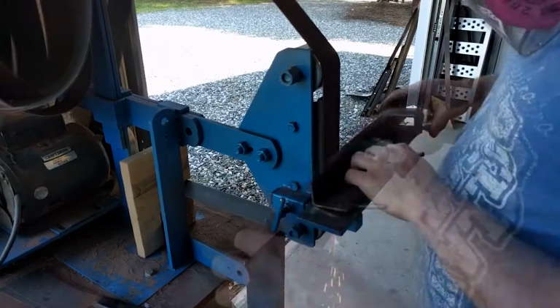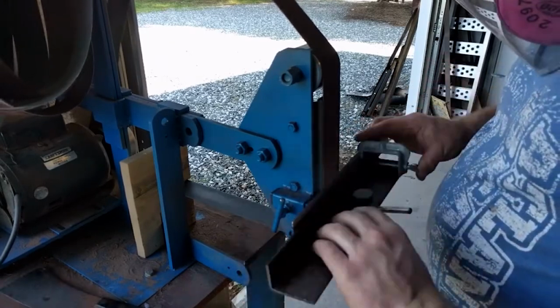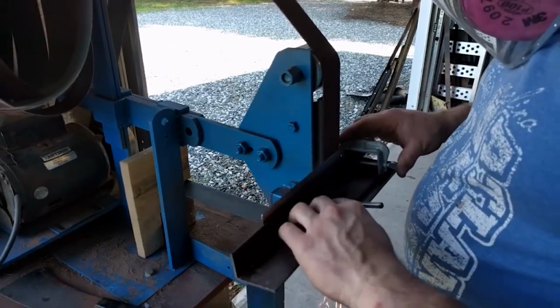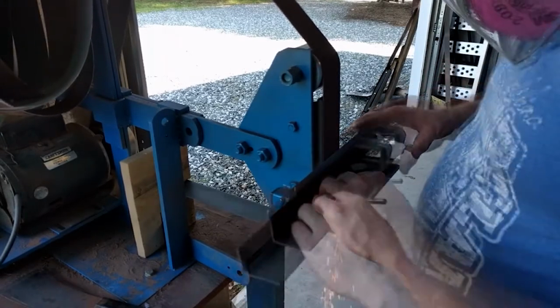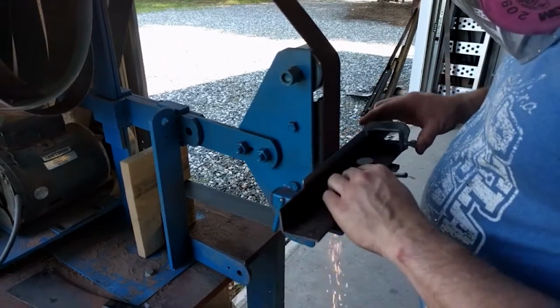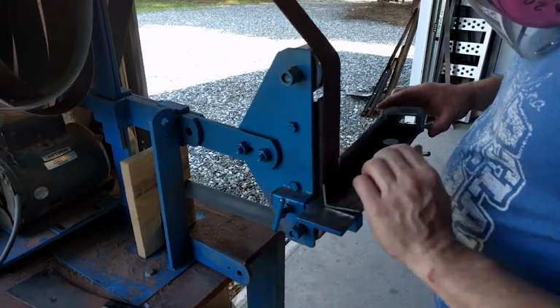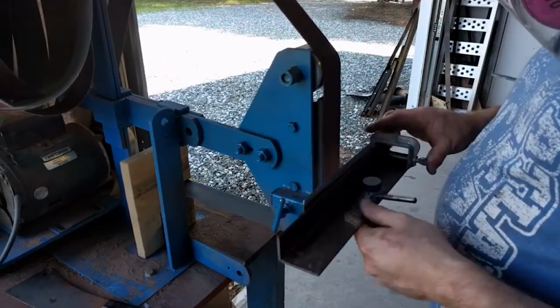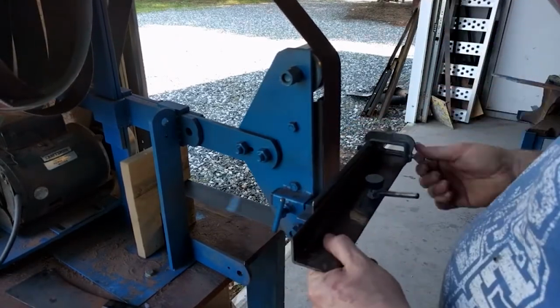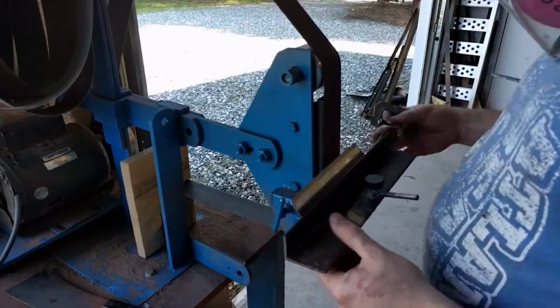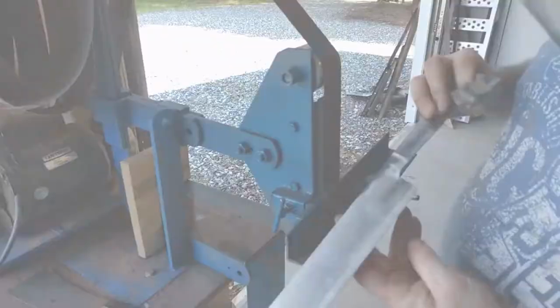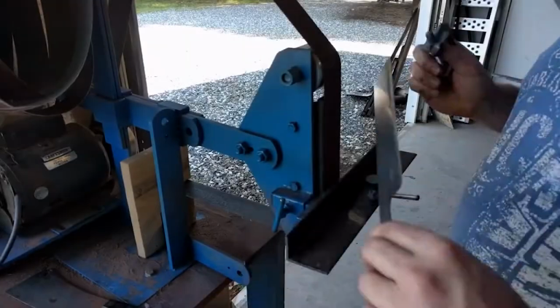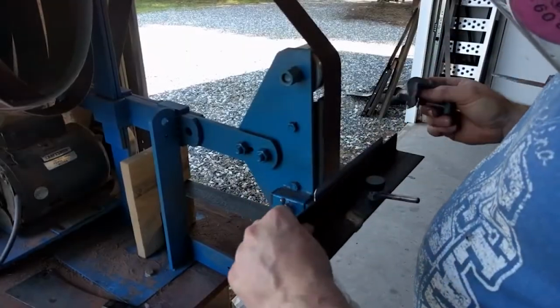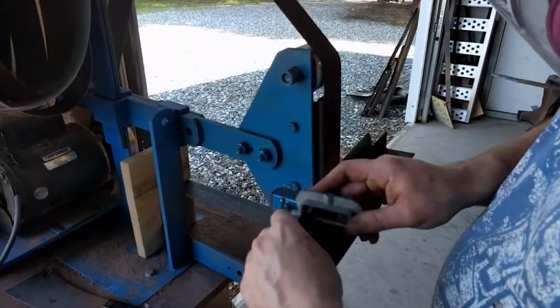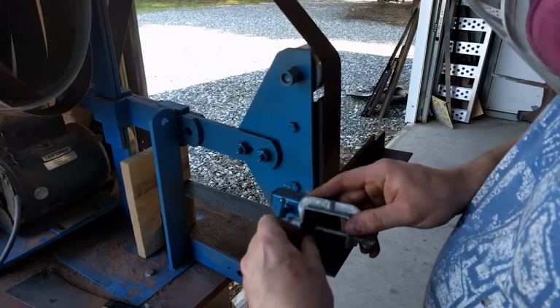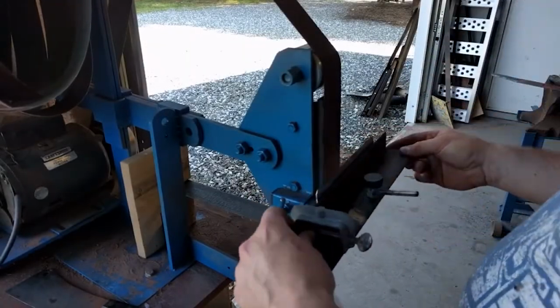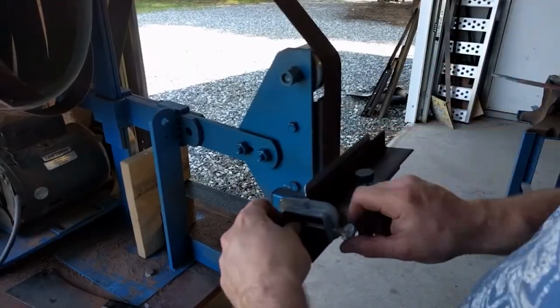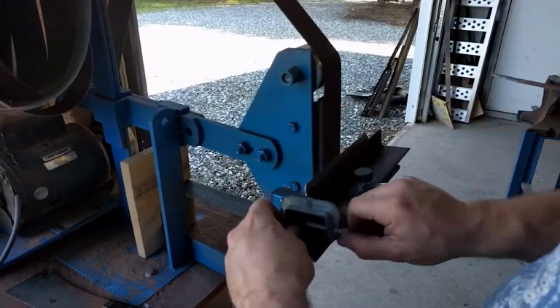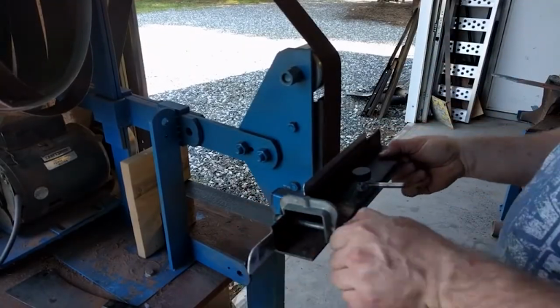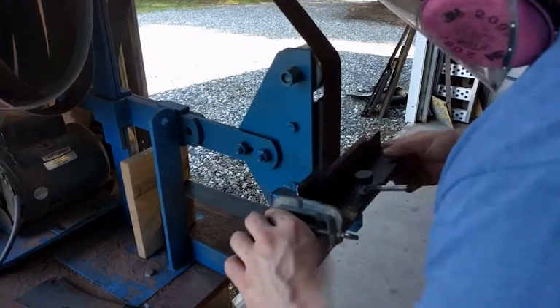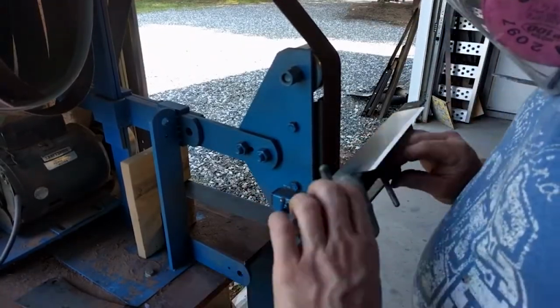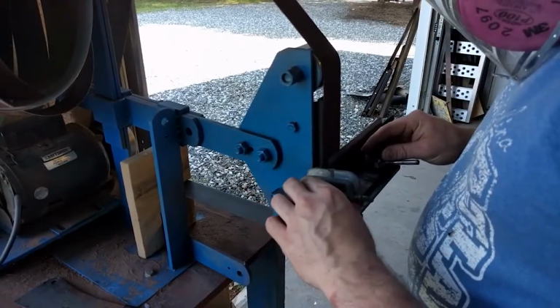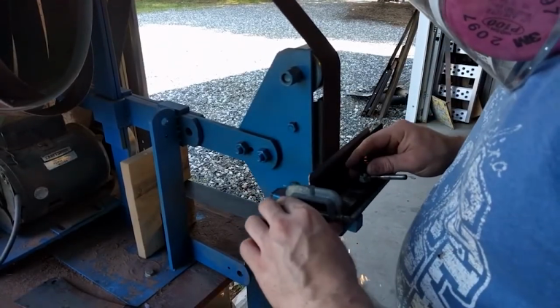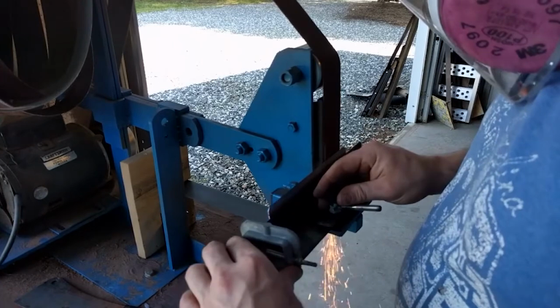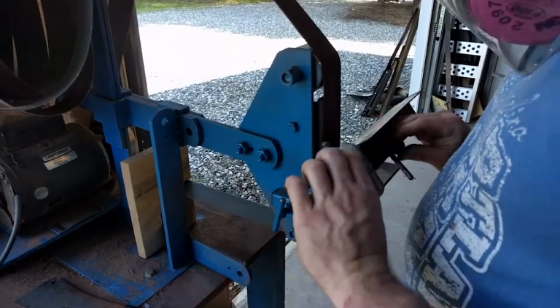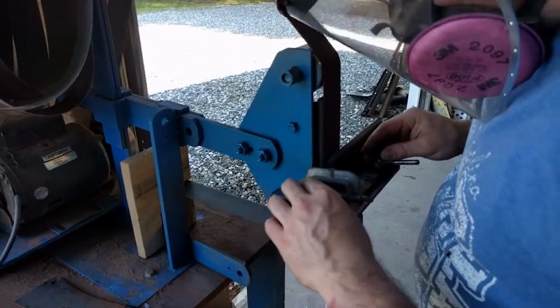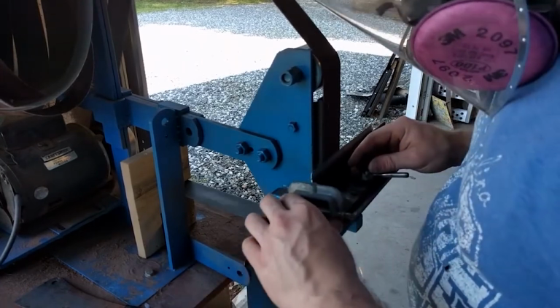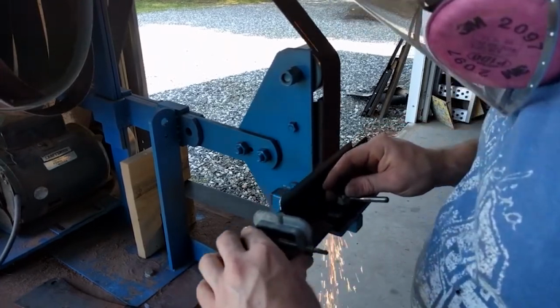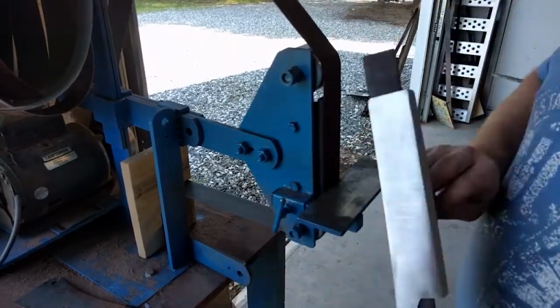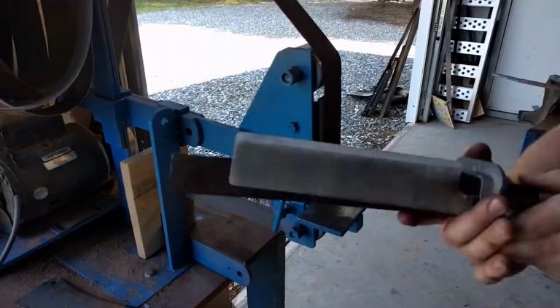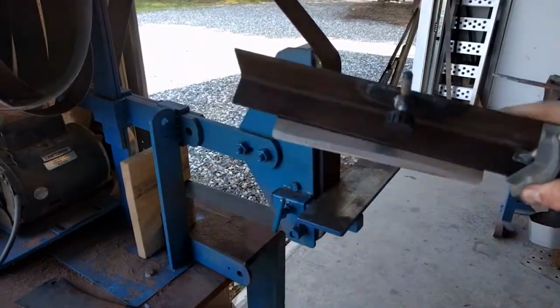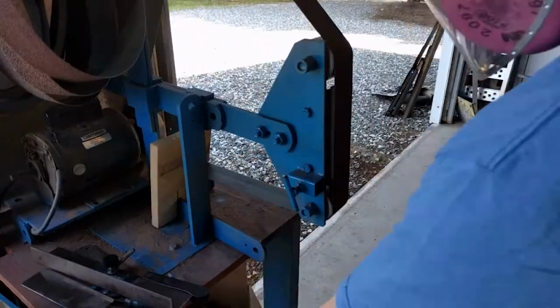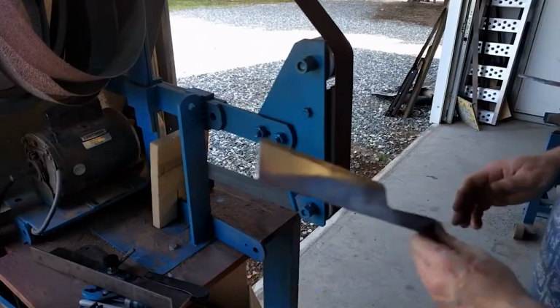Now we're going to grind our bevels using this custom jig that I made. I usually only use the jig just to get my bevel started so I can get my bearings, and after that I'll typically go and freehand the rest of it.